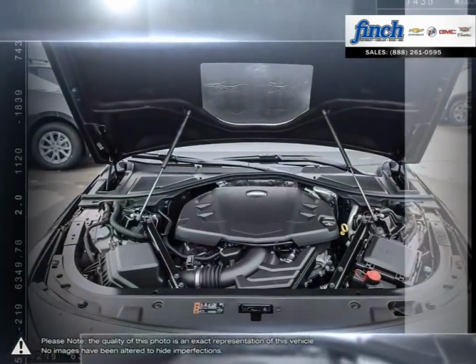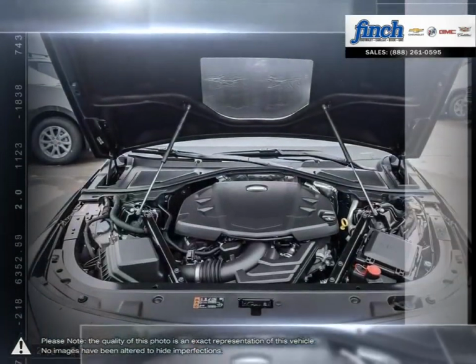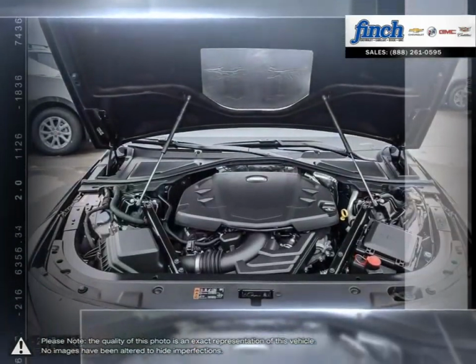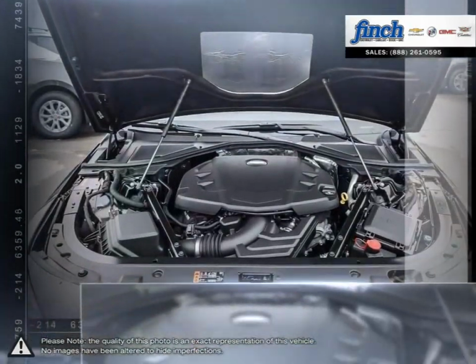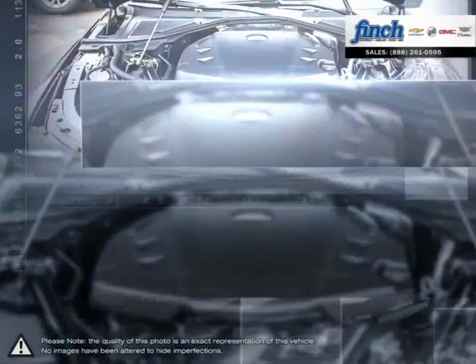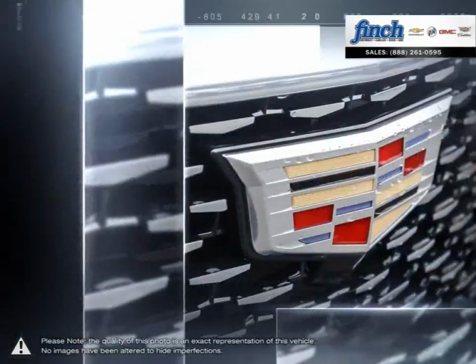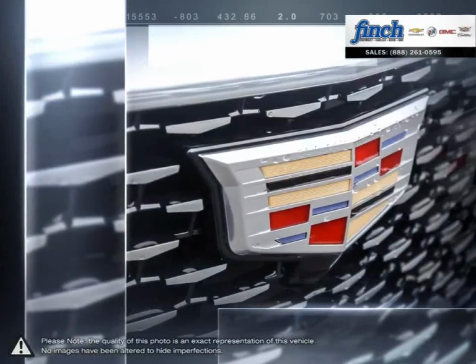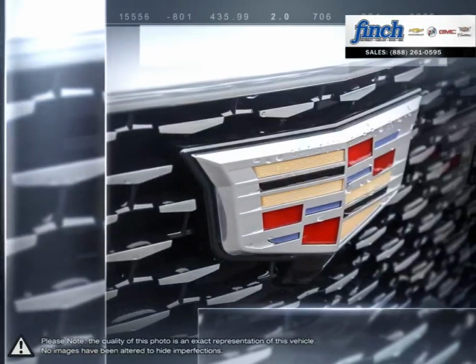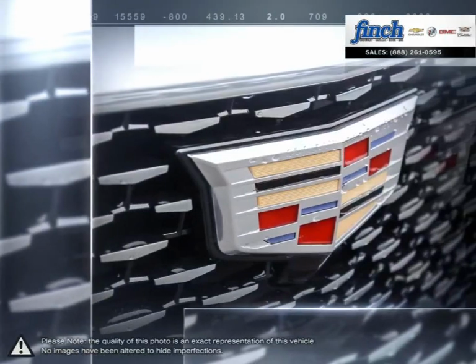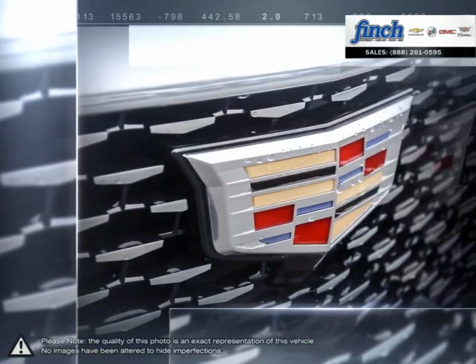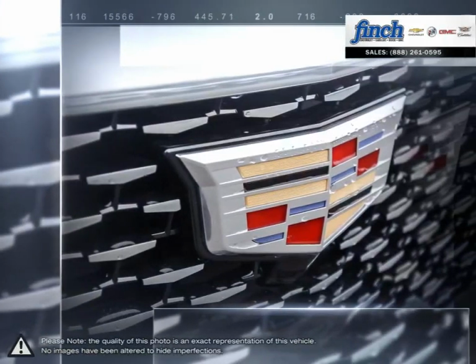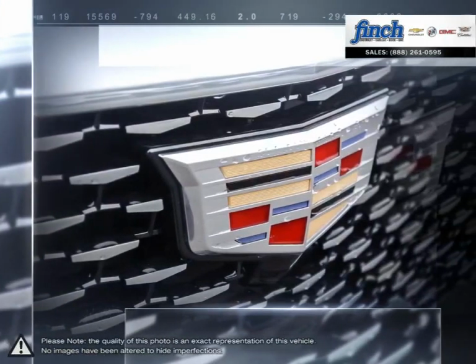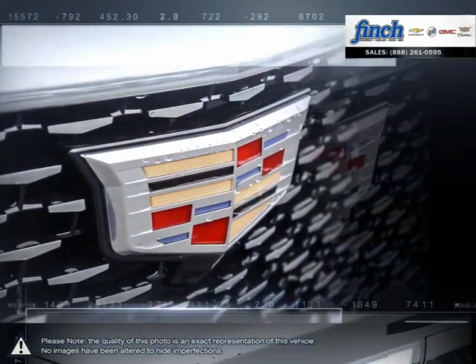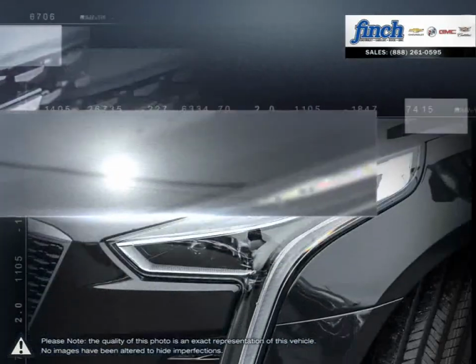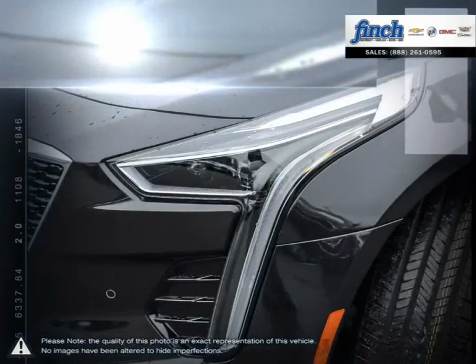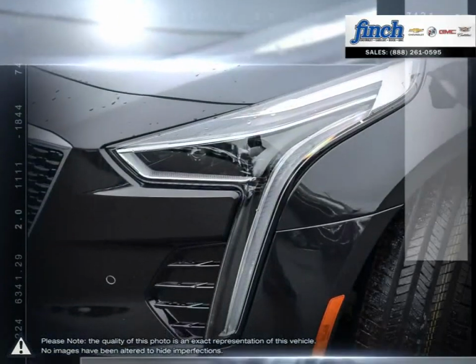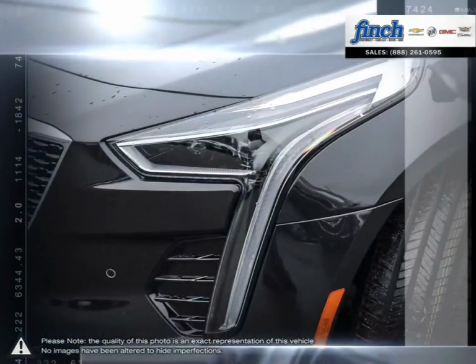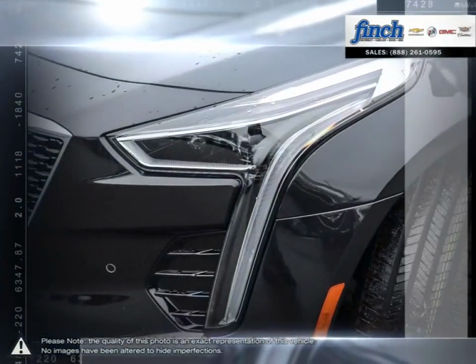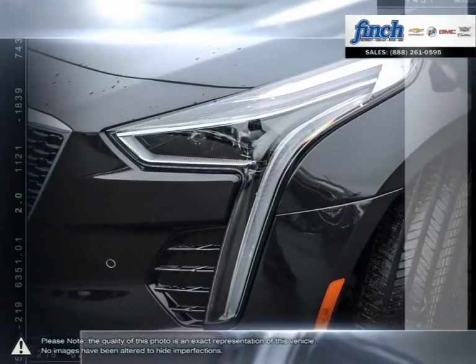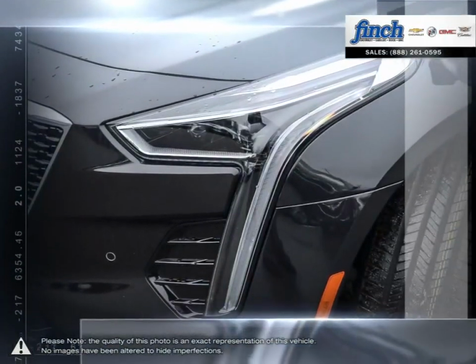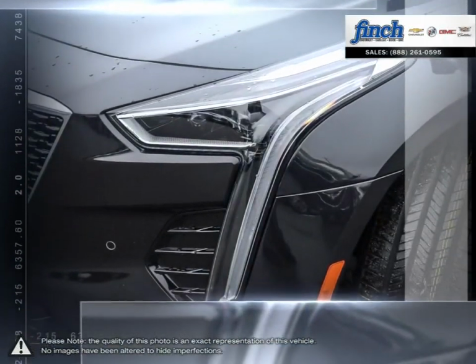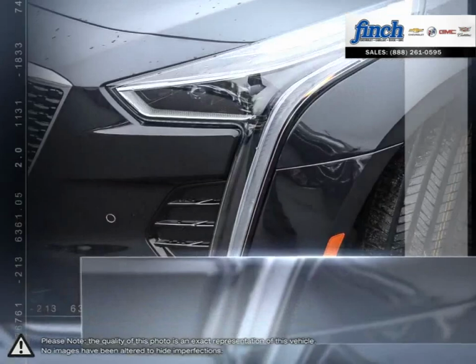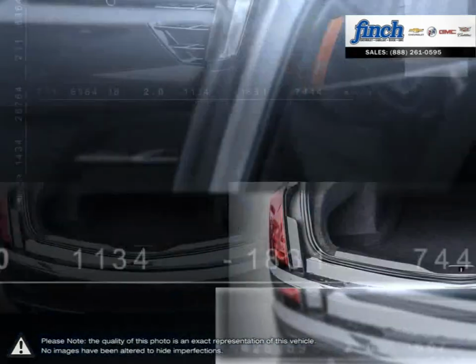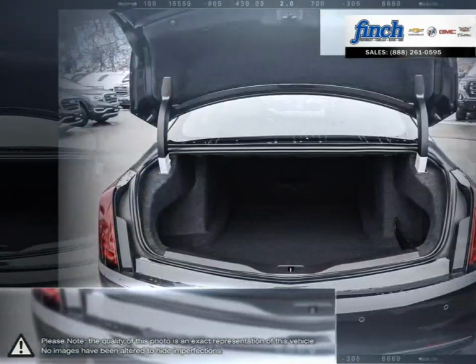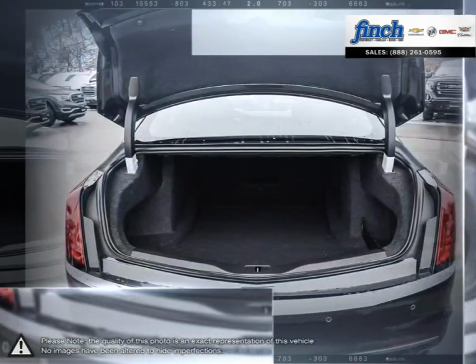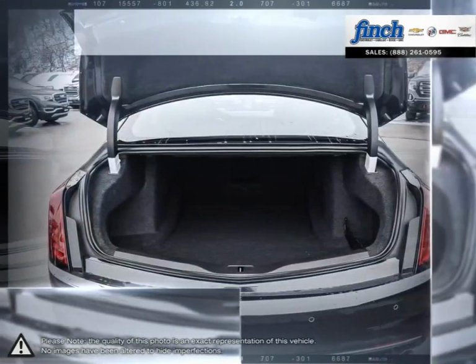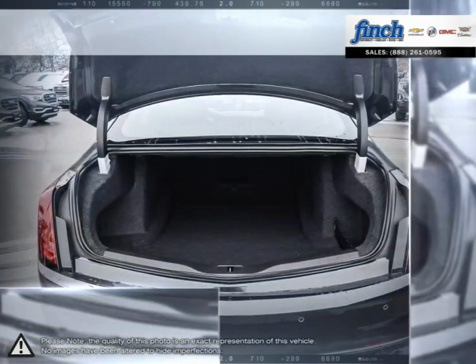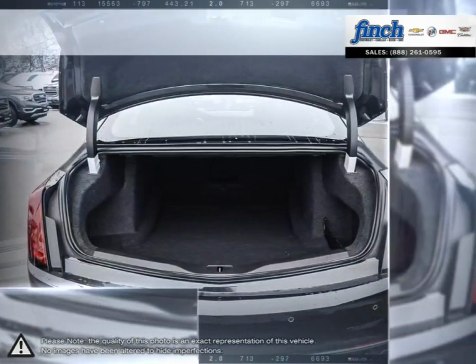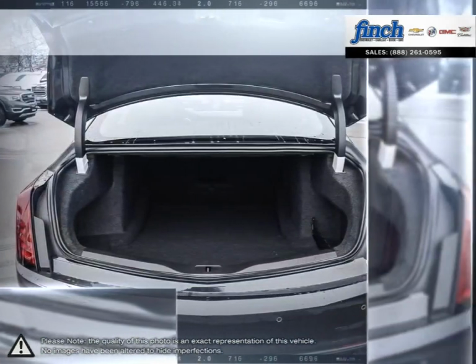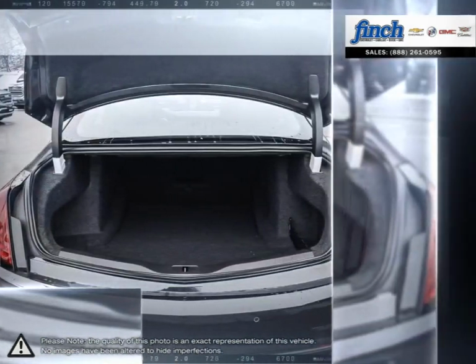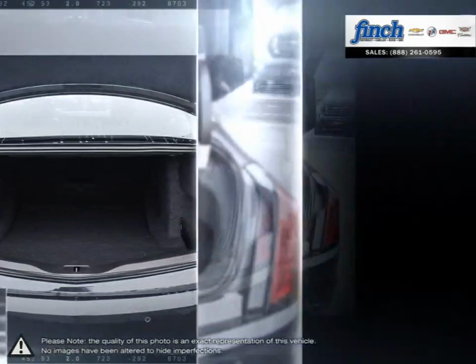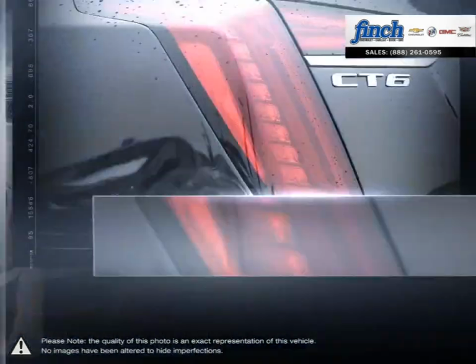Comfortable seating, convenient technology, all the while keeping the thrill of the drive at your fingertips. The CT6 has some serious competition, but manages to succeed thanks to its valued package.